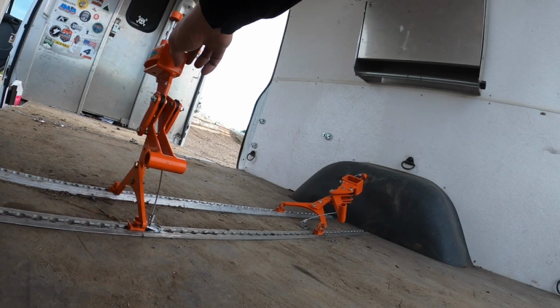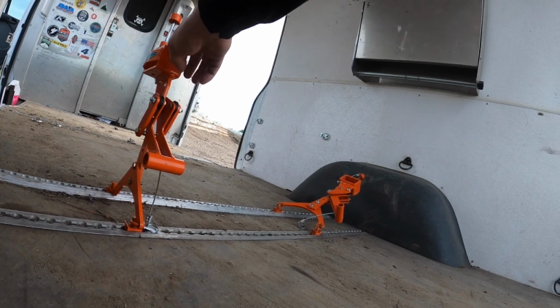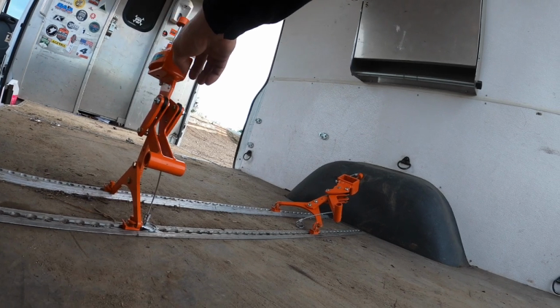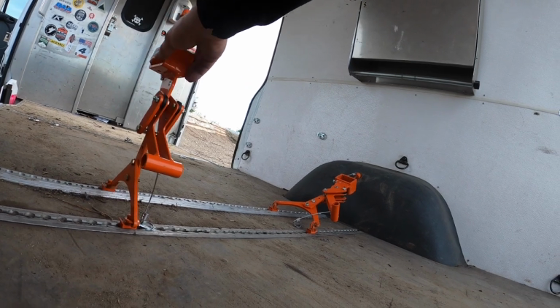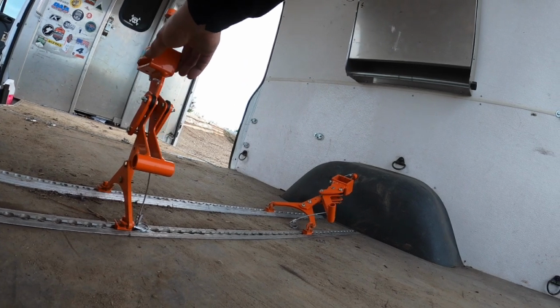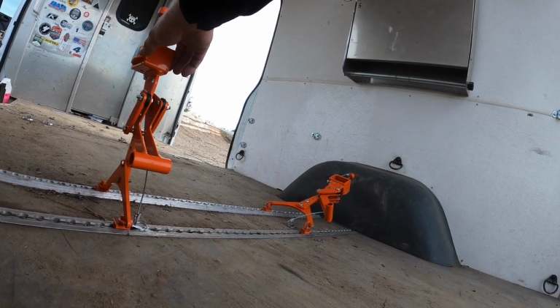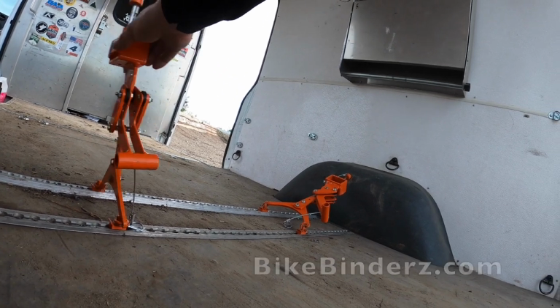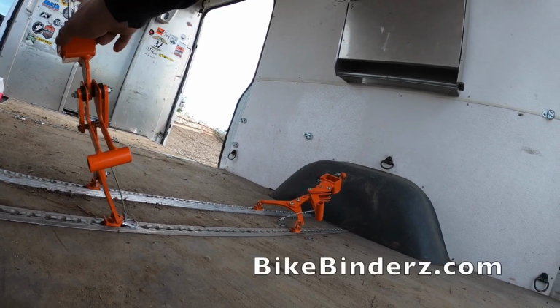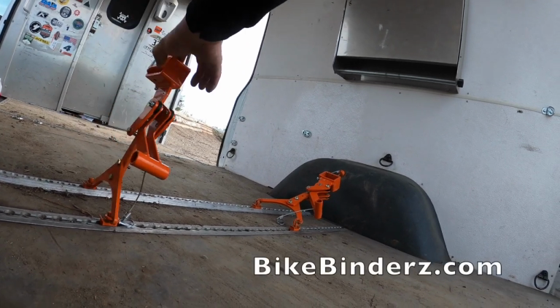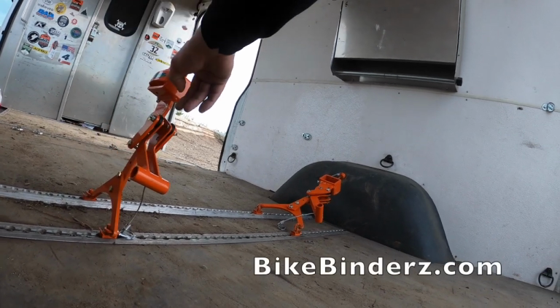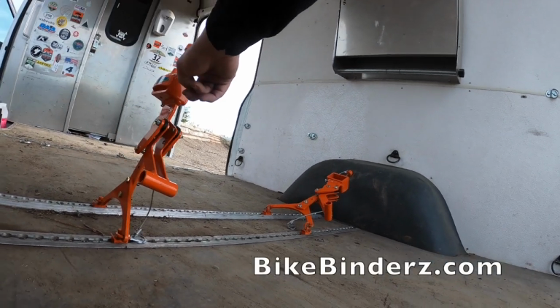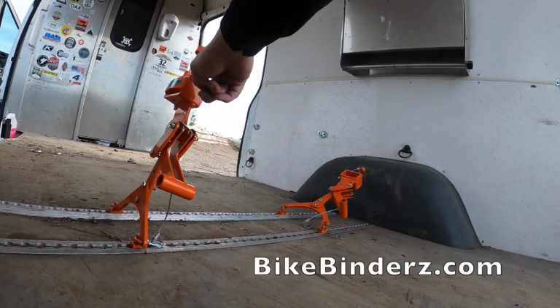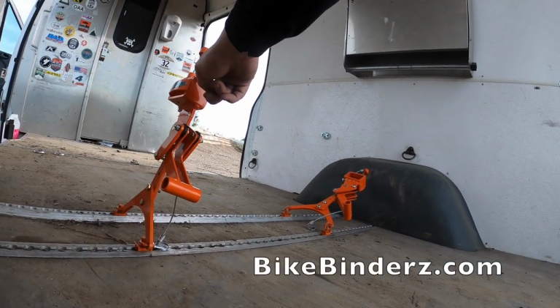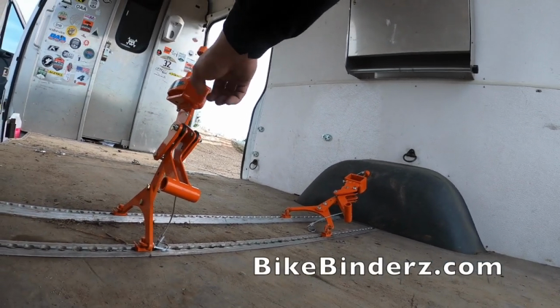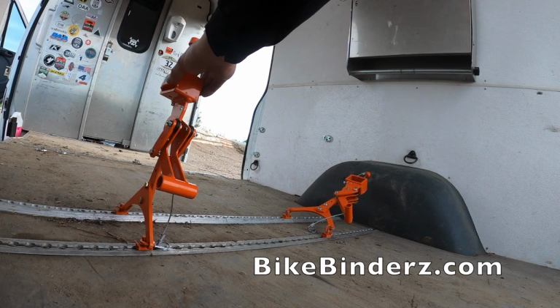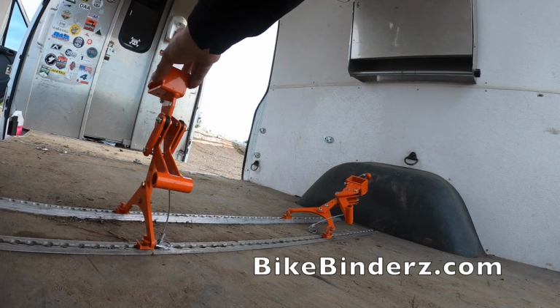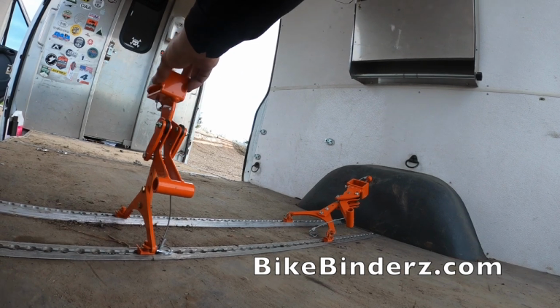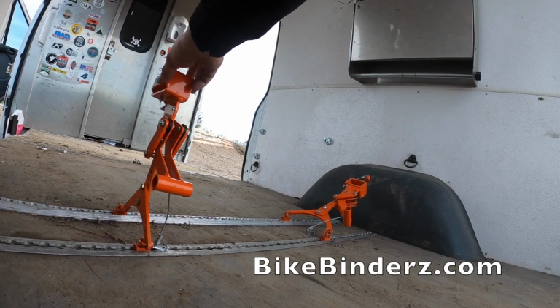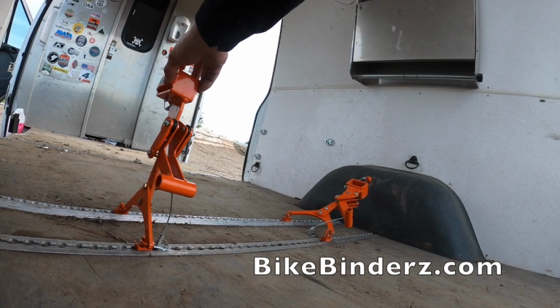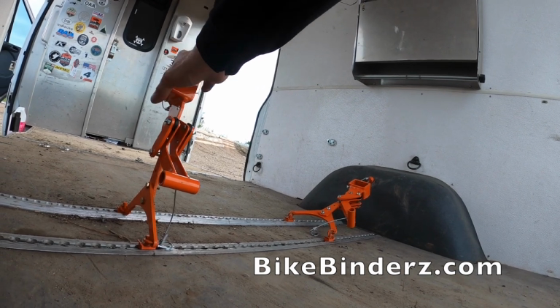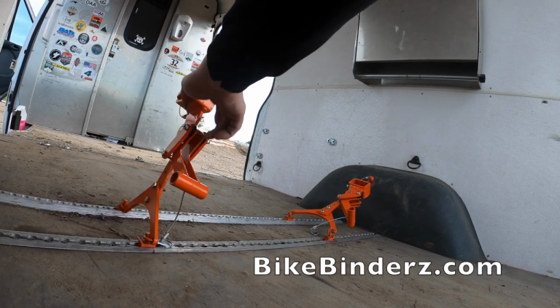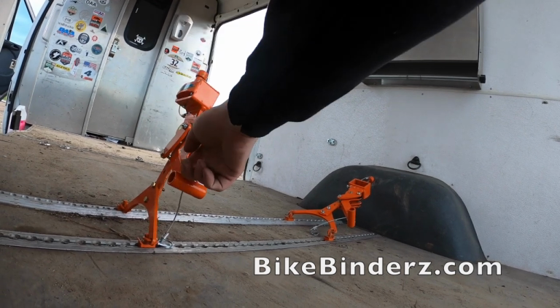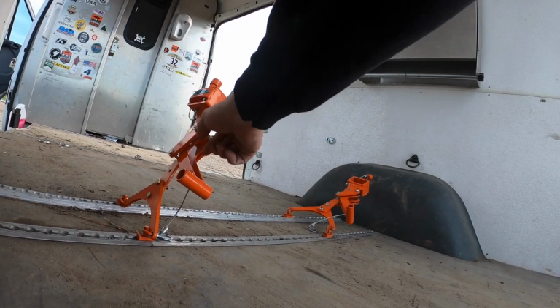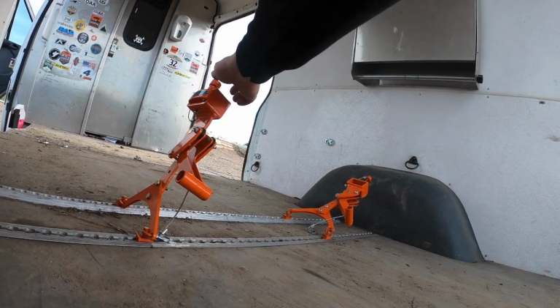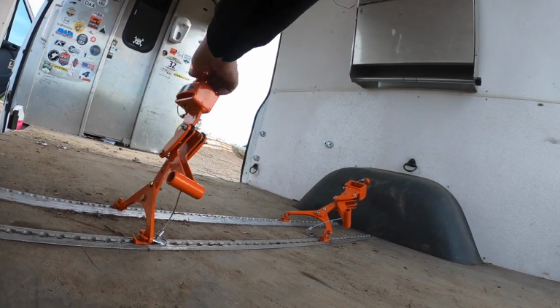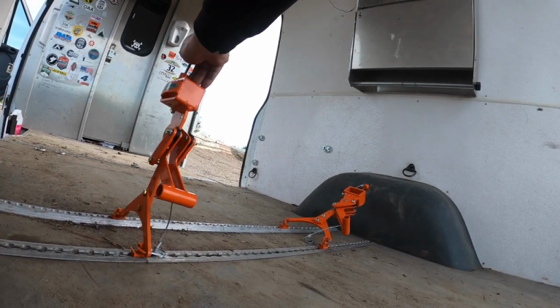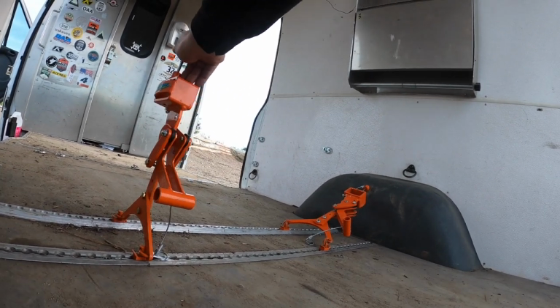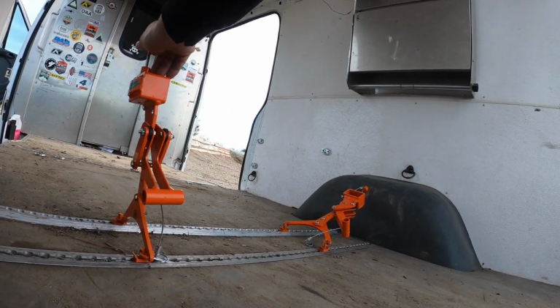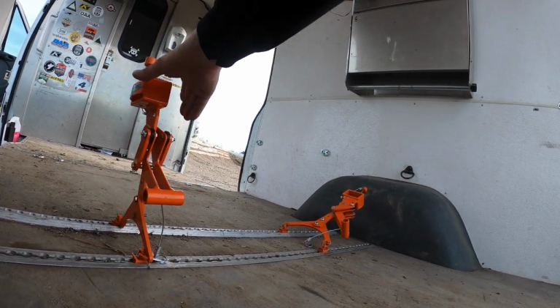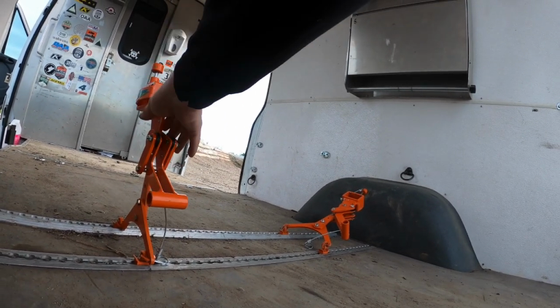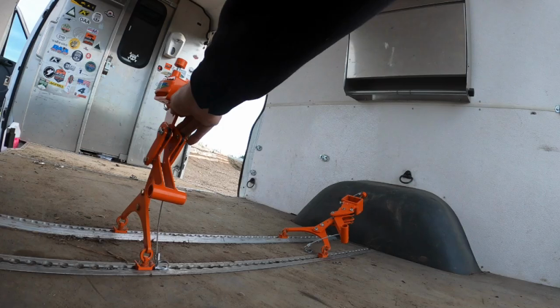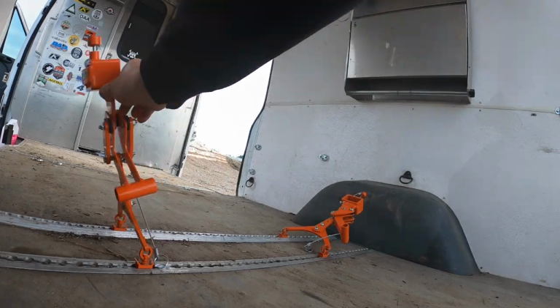So you roll your bike in, you slide these over the pegs, drop the pin in, and then lever these guys down. It sucks your bike down — no straps required.